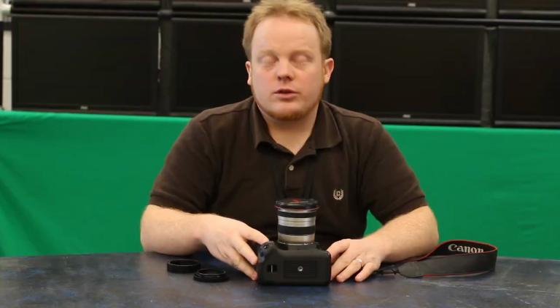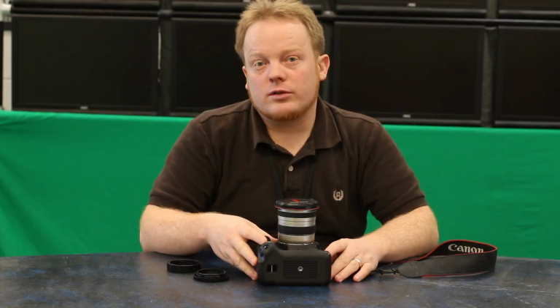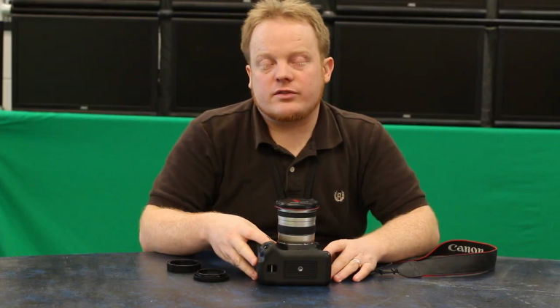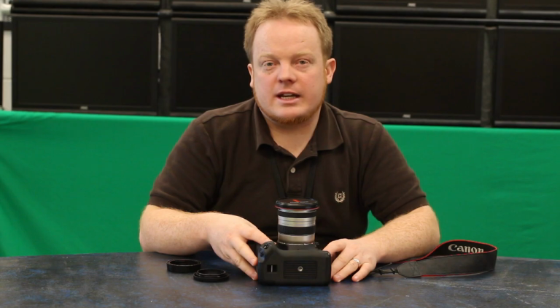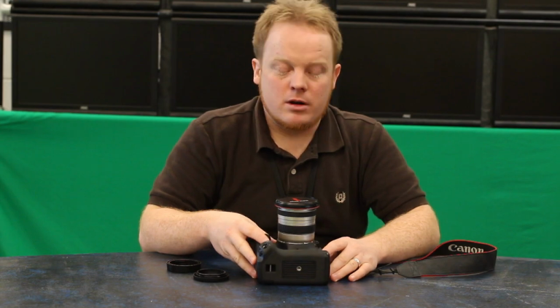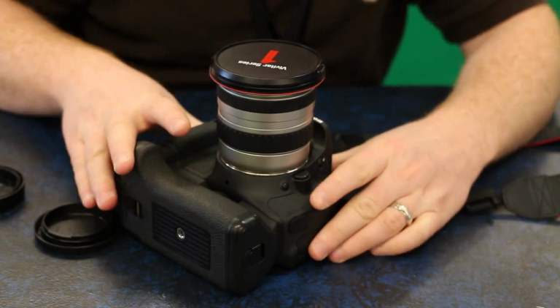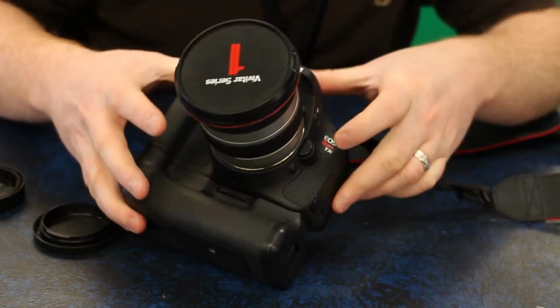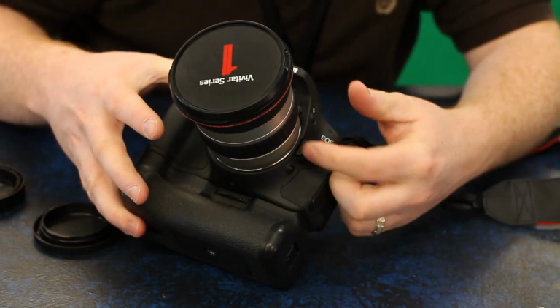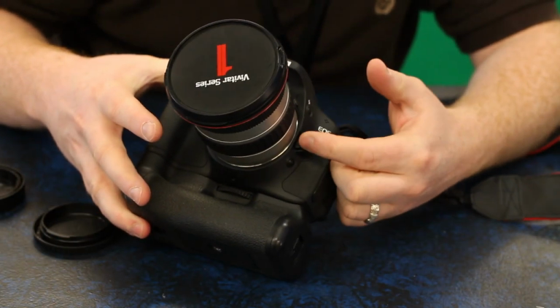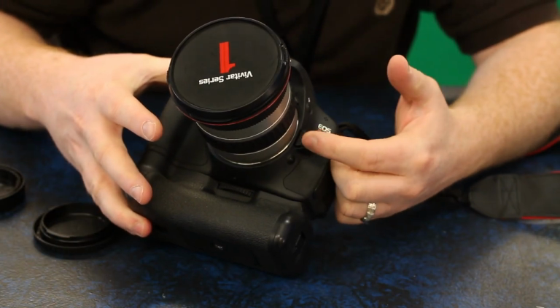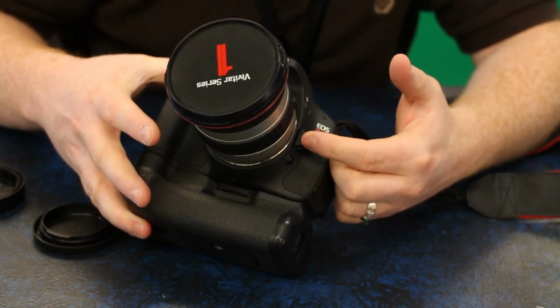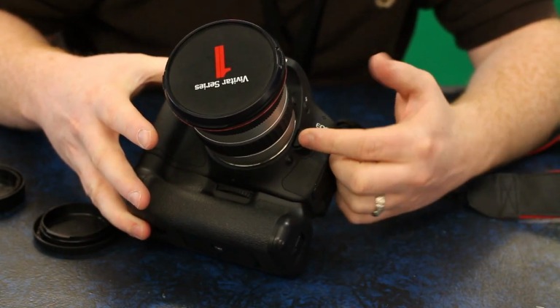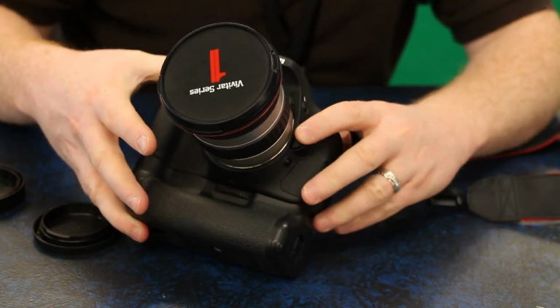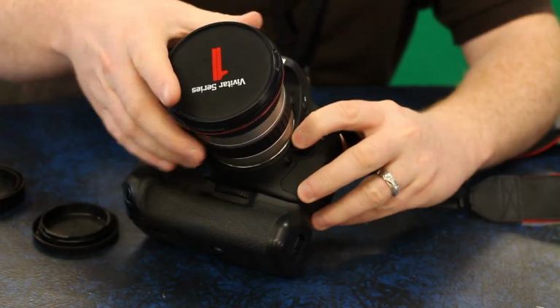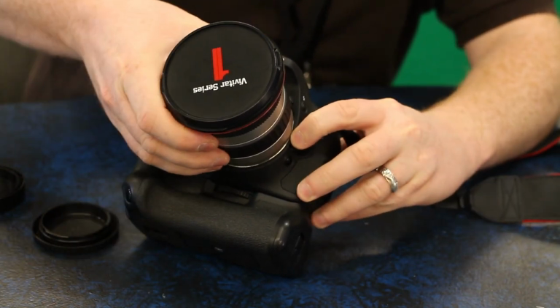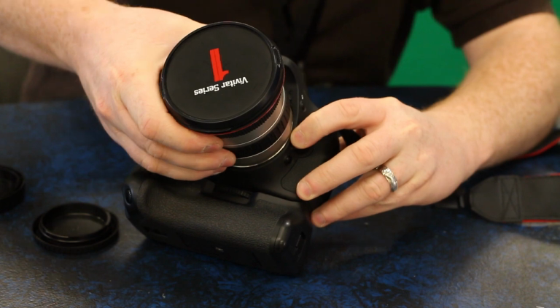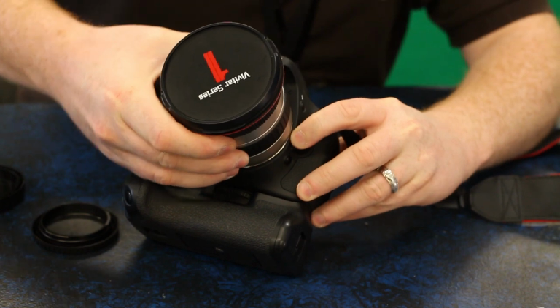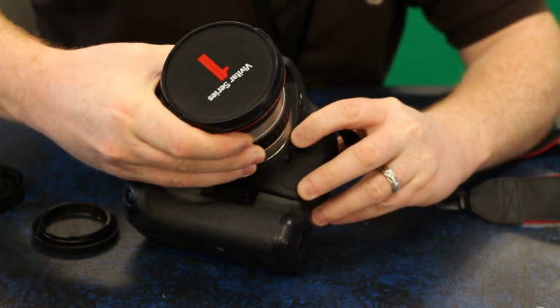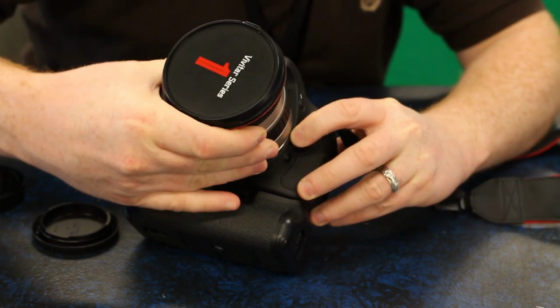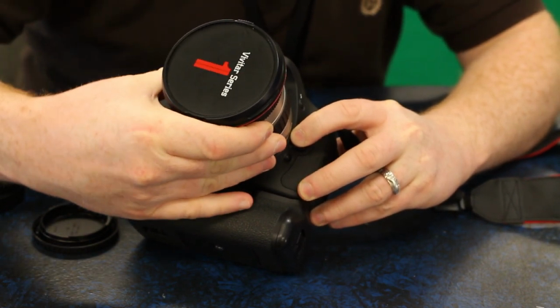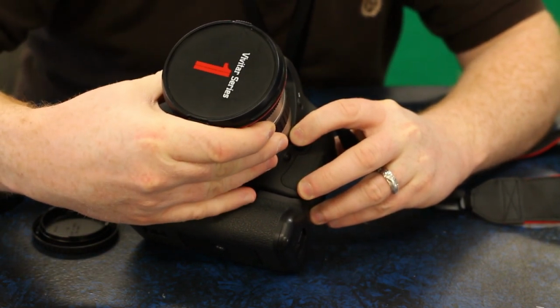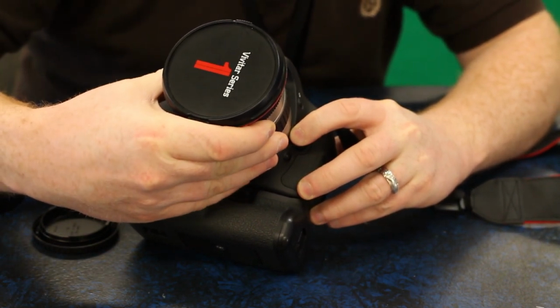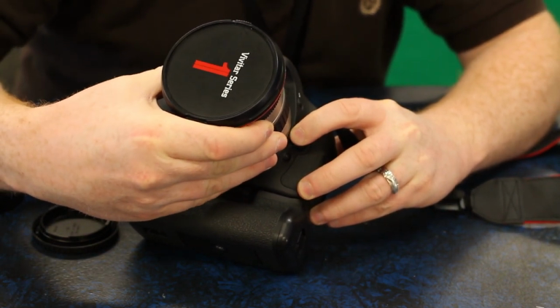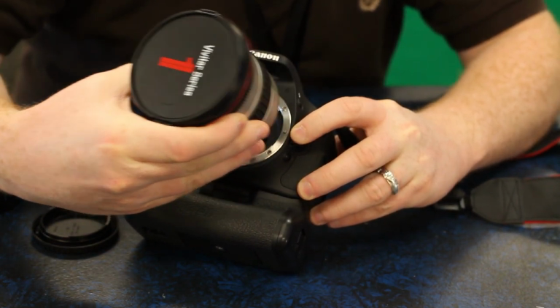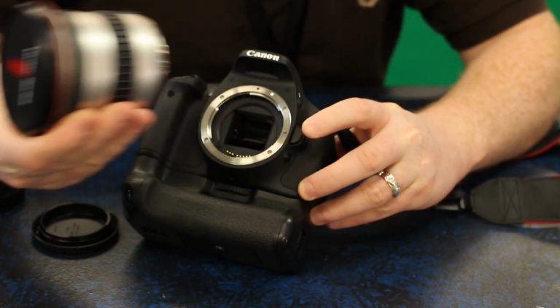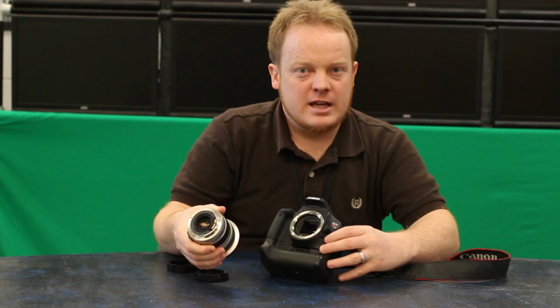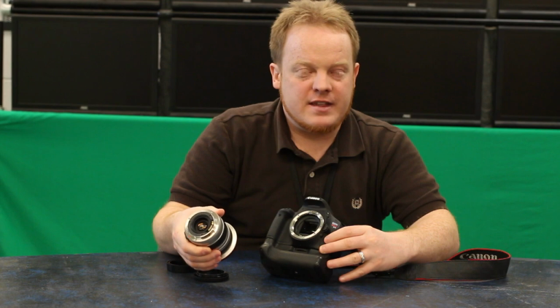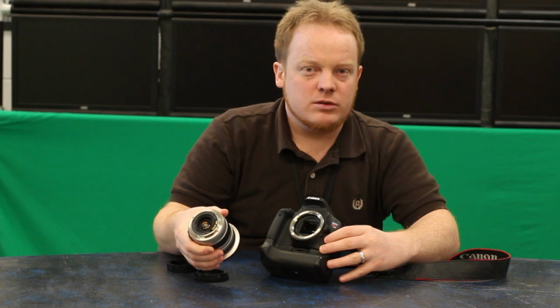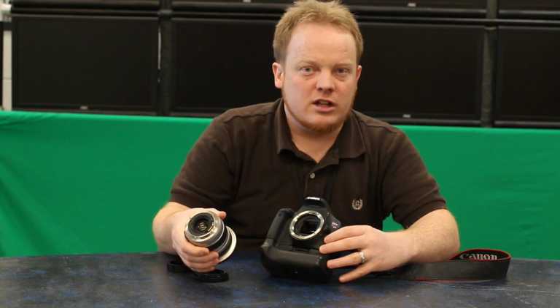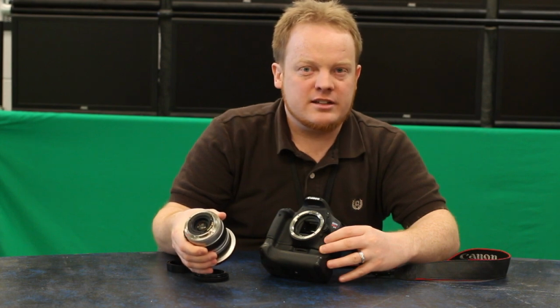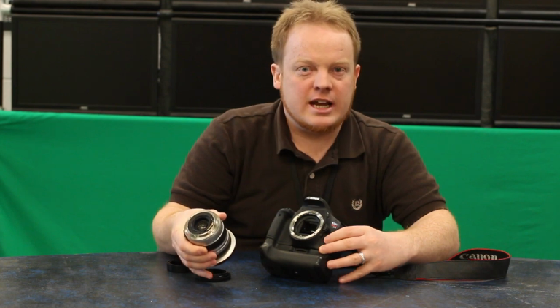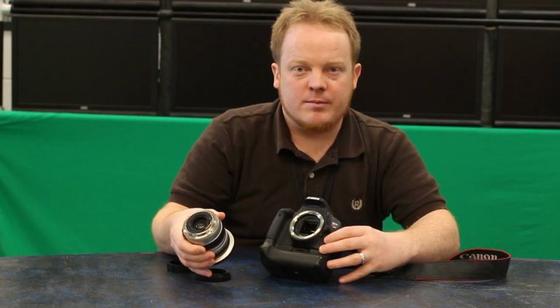To remove a lens from a Canon camera, you'll need to locate the lens release button, which is here on the side. You'll depress it and twist counter-clockwise and pull the lens straight out. And that's how you install a lens on a Canon camera.